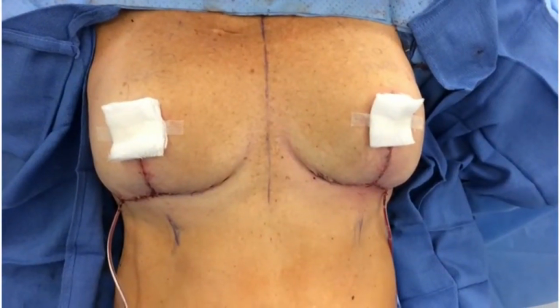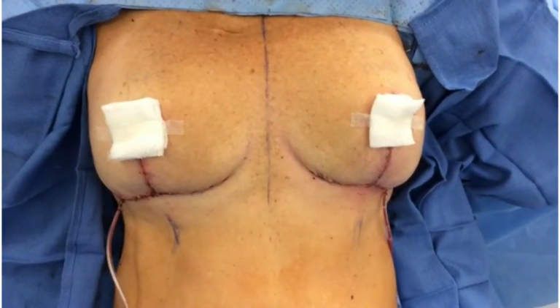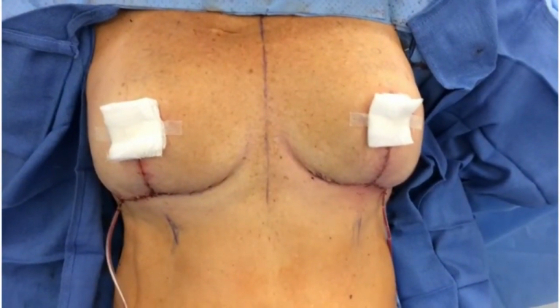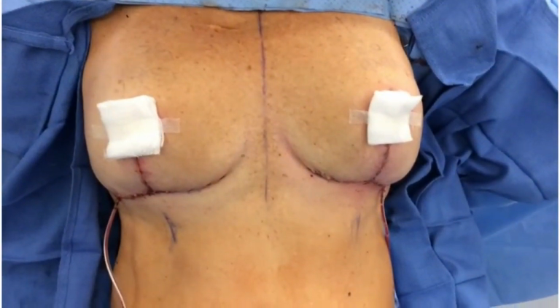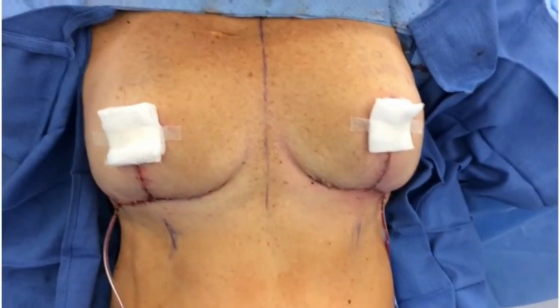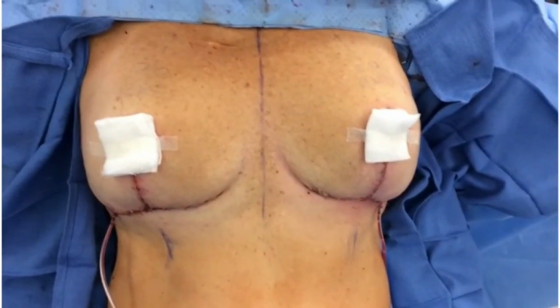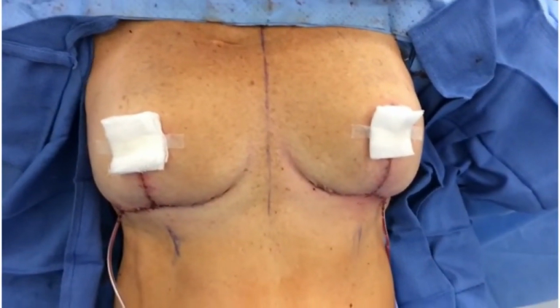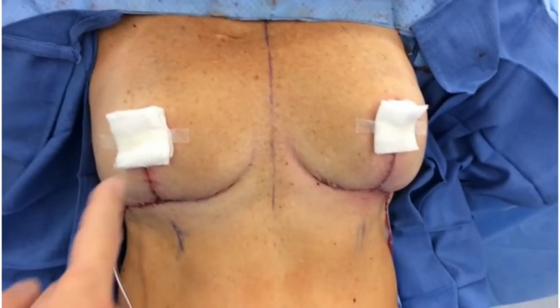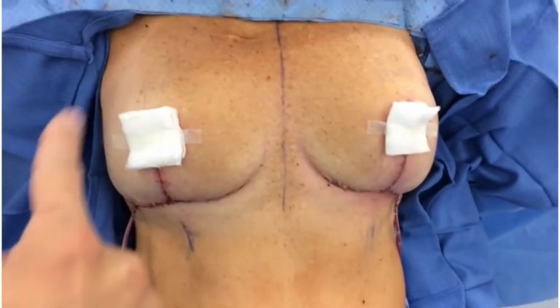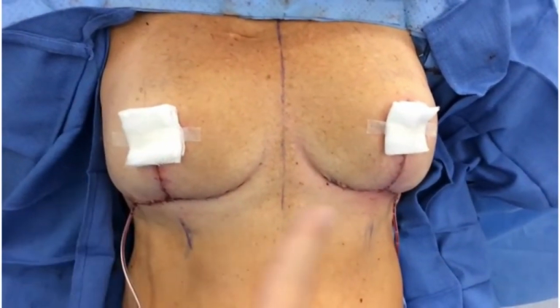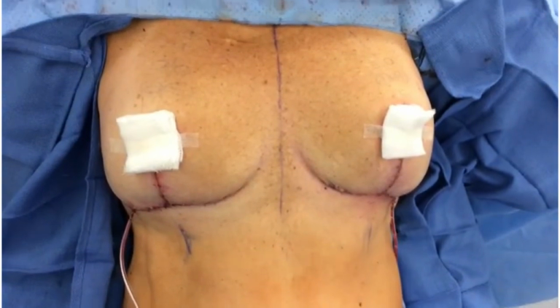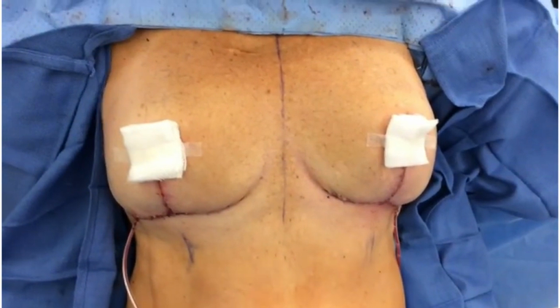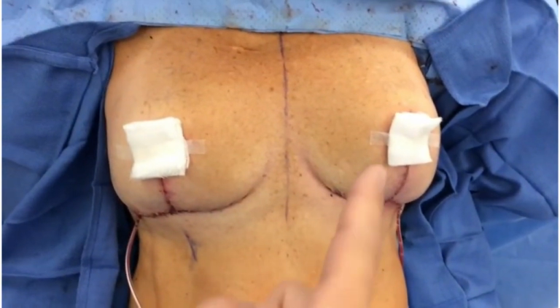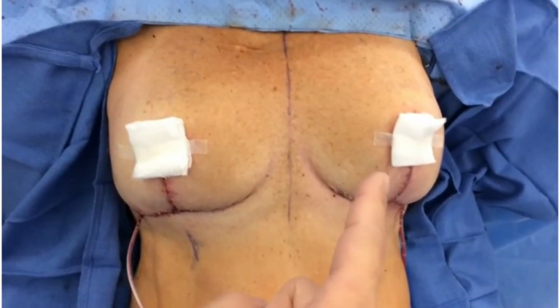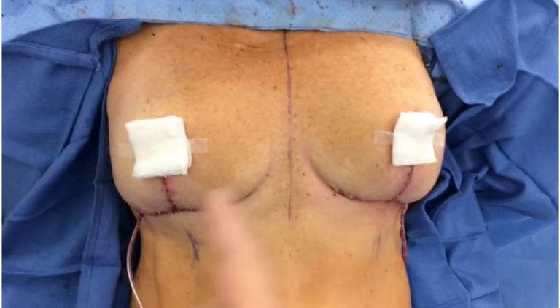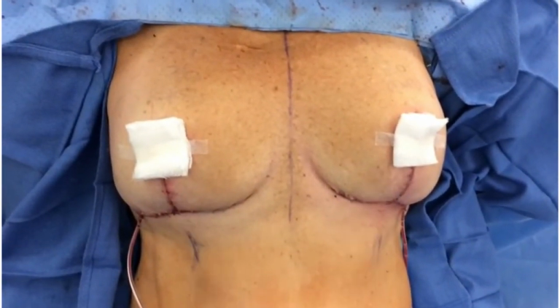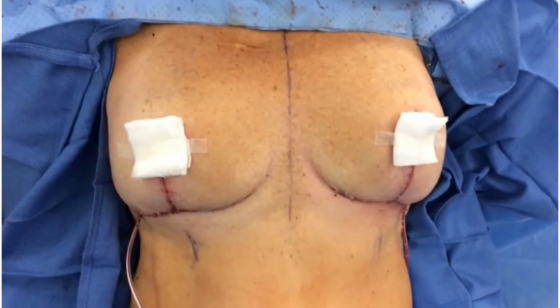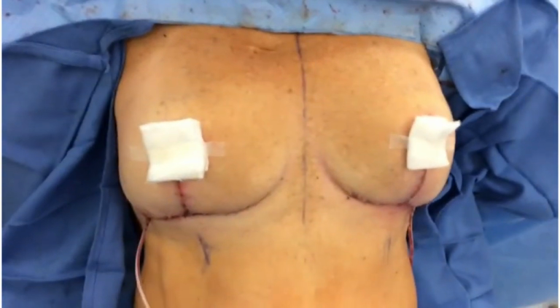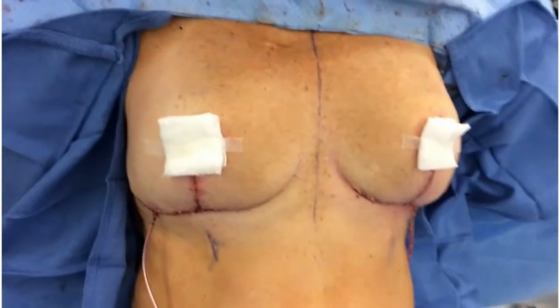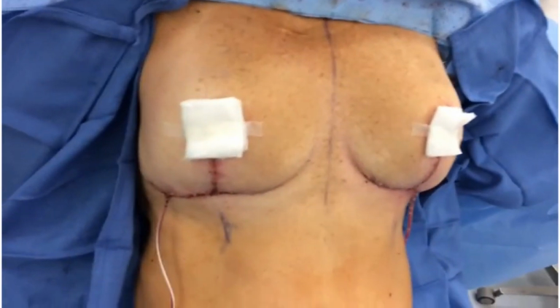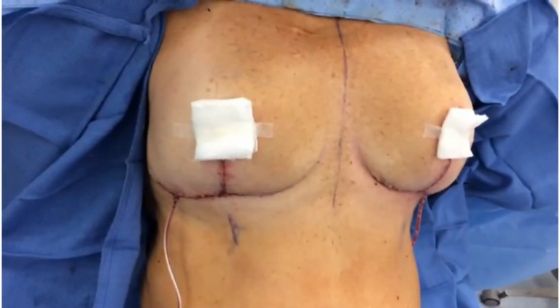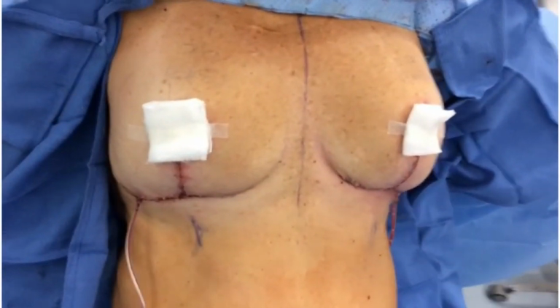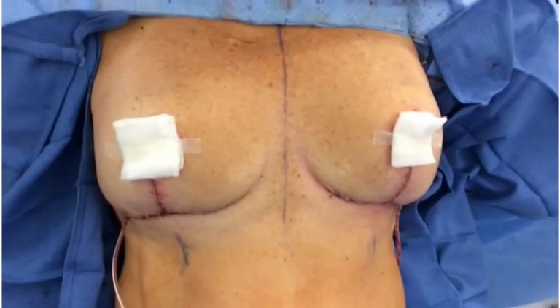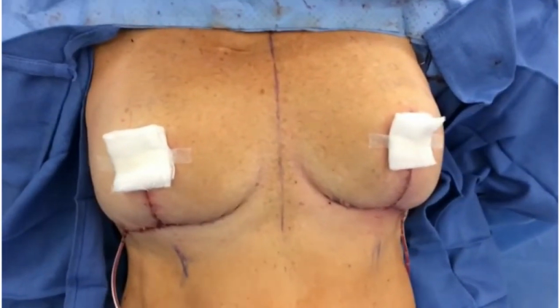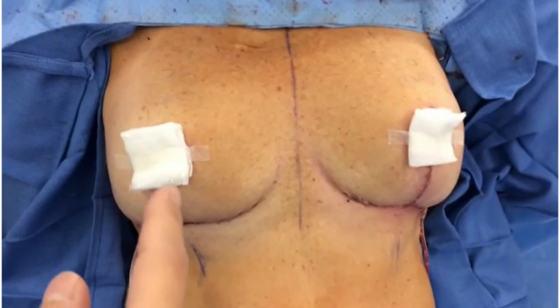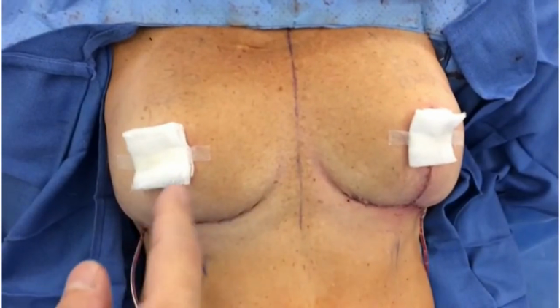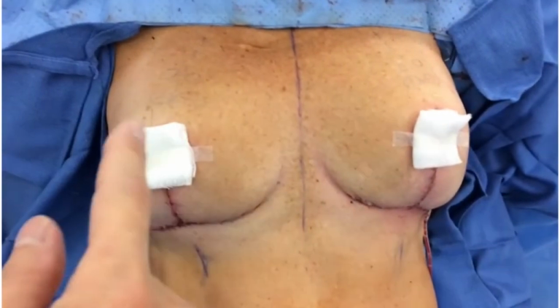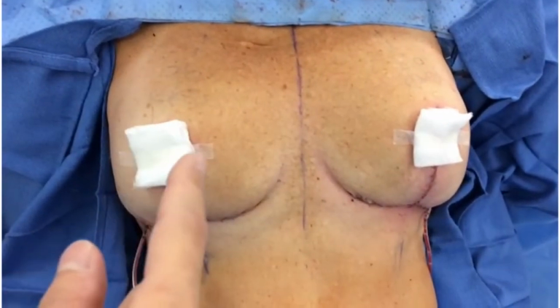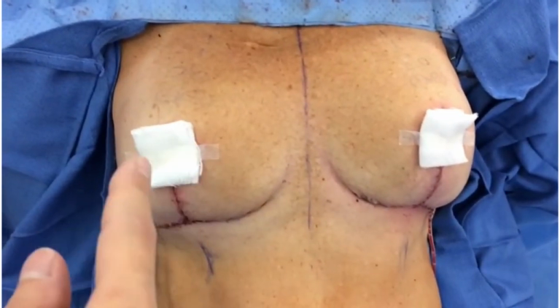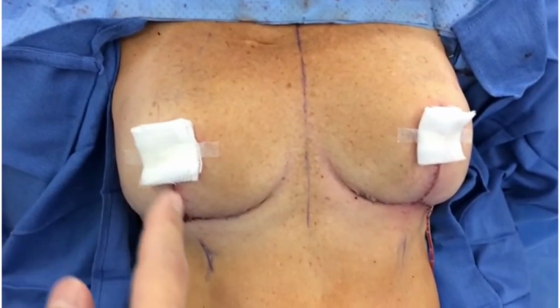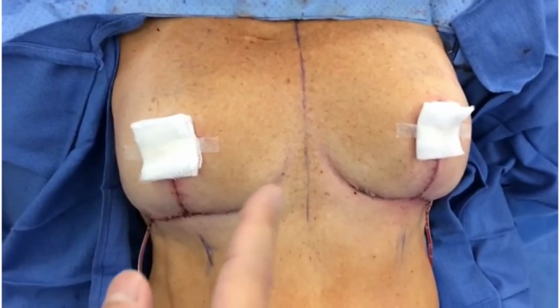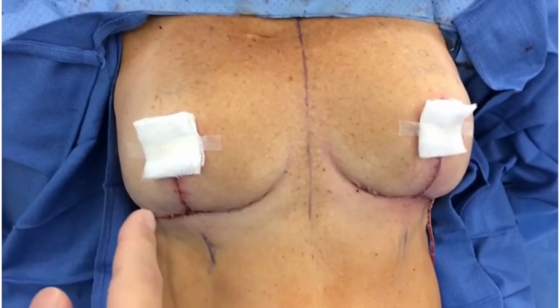We're all done. Her surgery went really well — took off a lot of skin off both sides, a little more tissue off this side than that side, and she's going to have a really nice contour afterwards. She's going to have scars that extend around the areola, down and underneath.